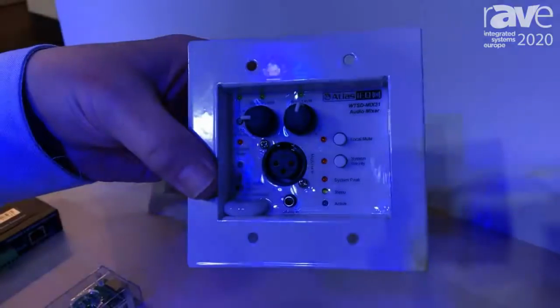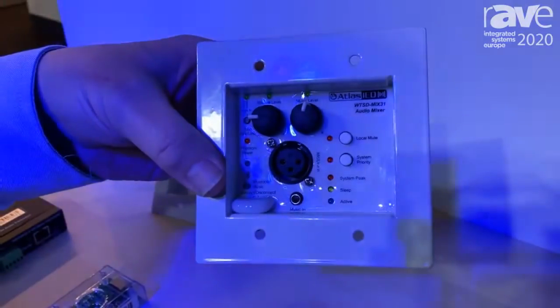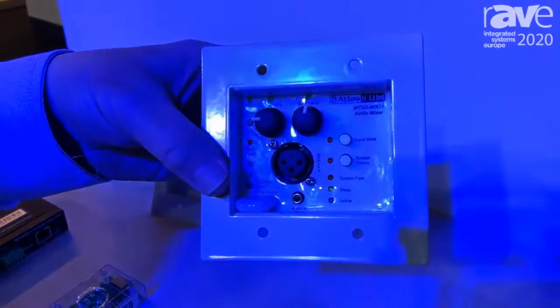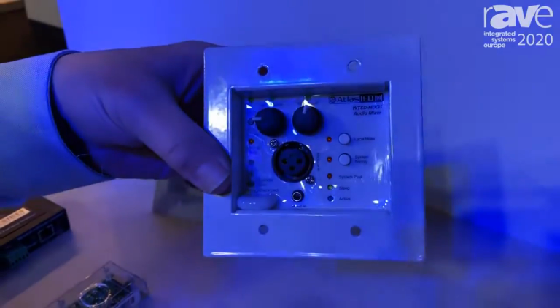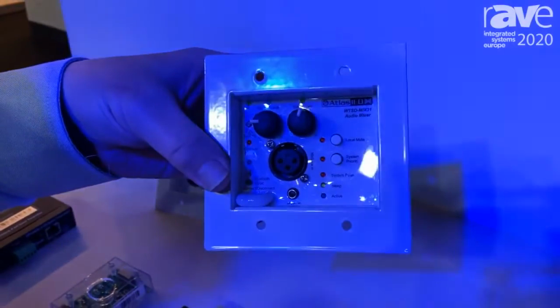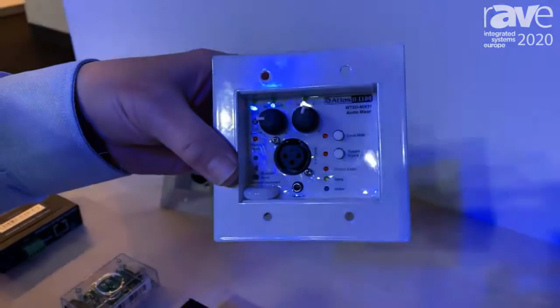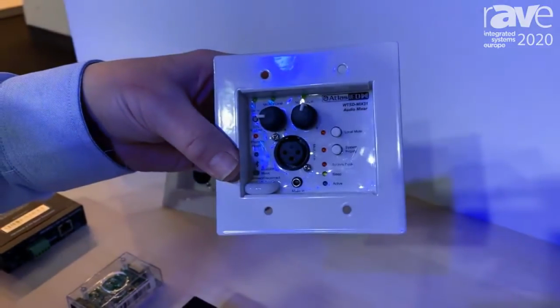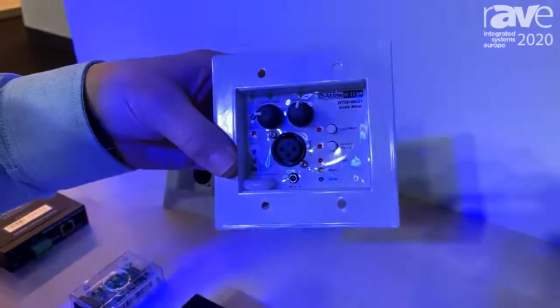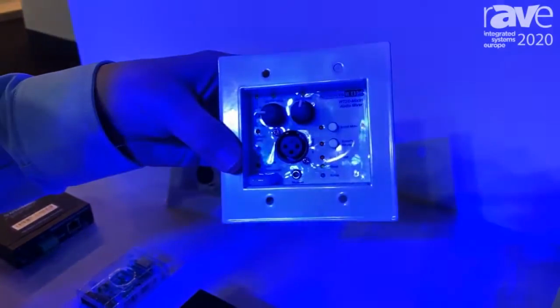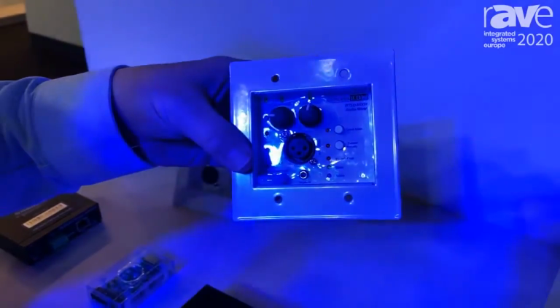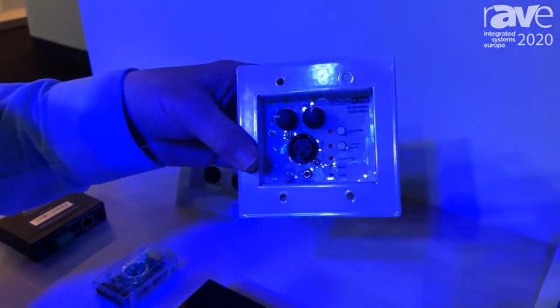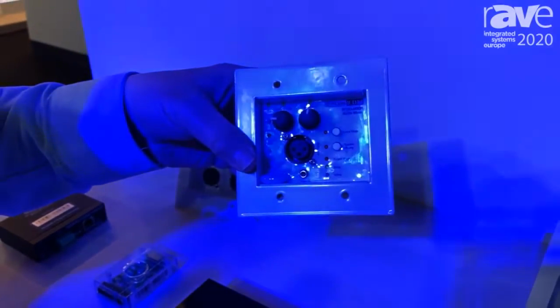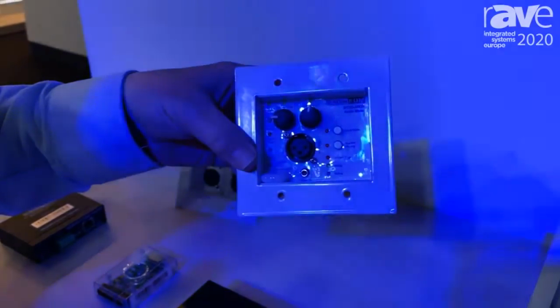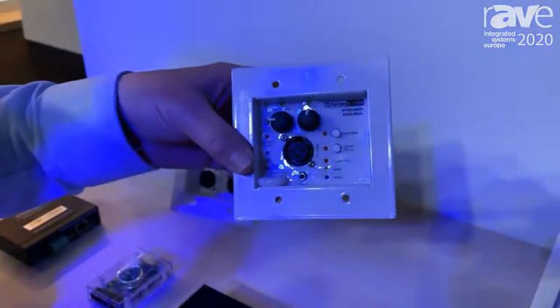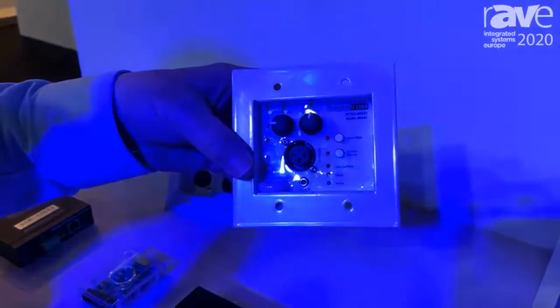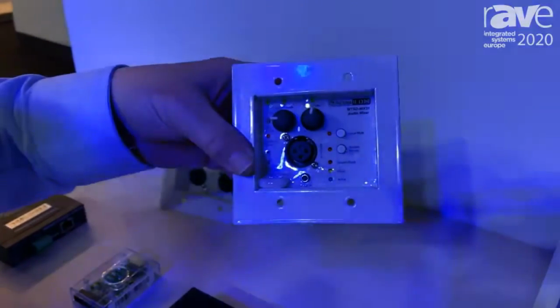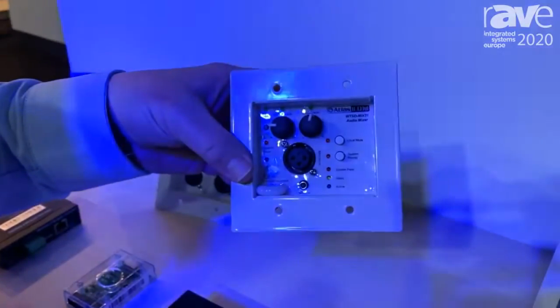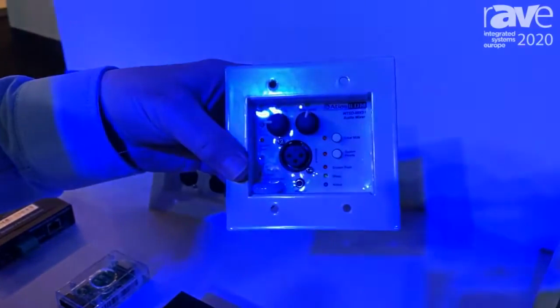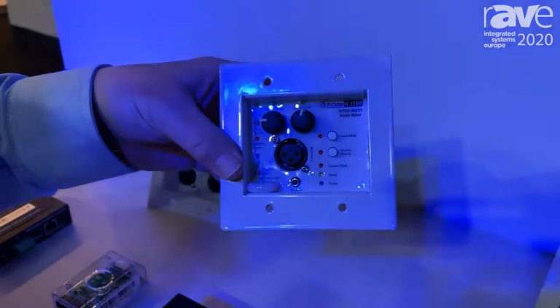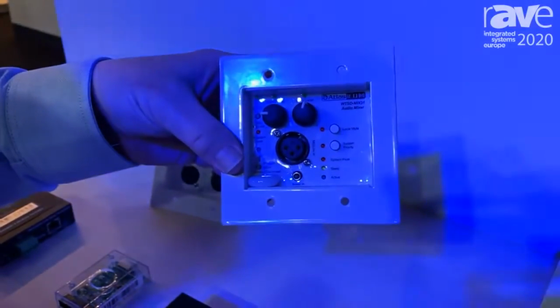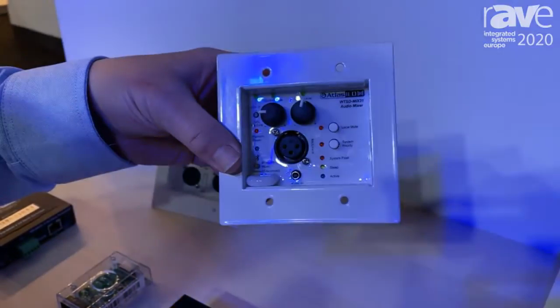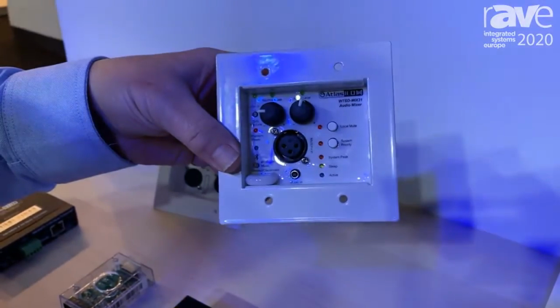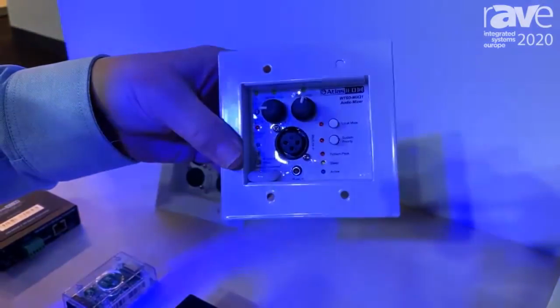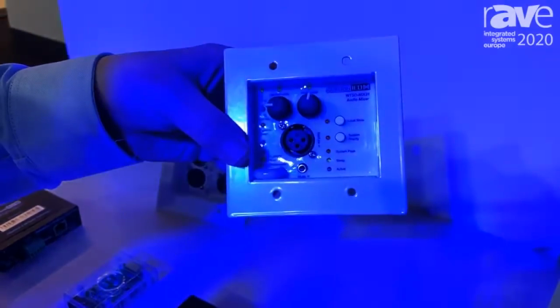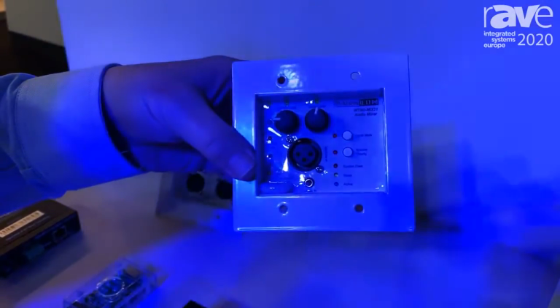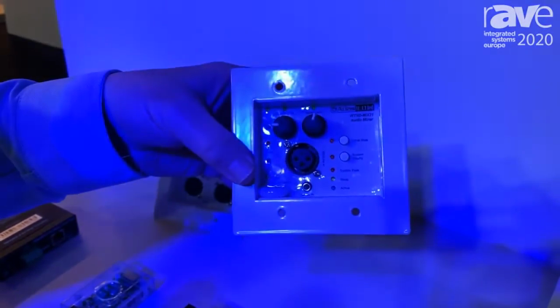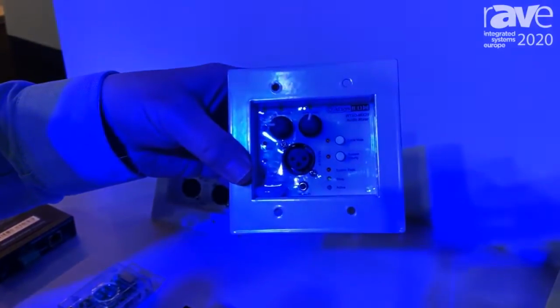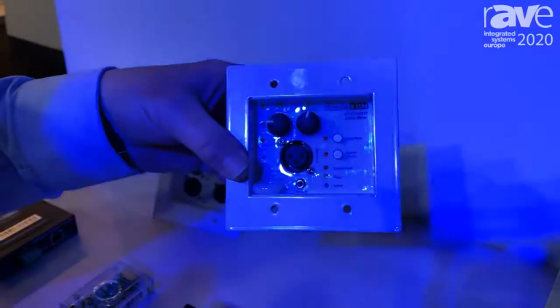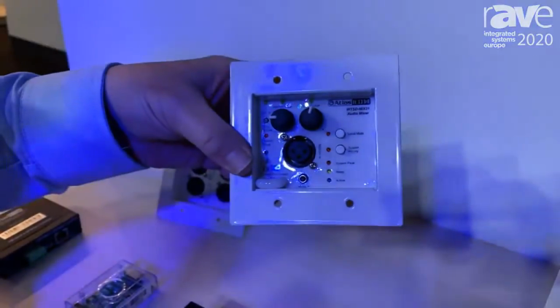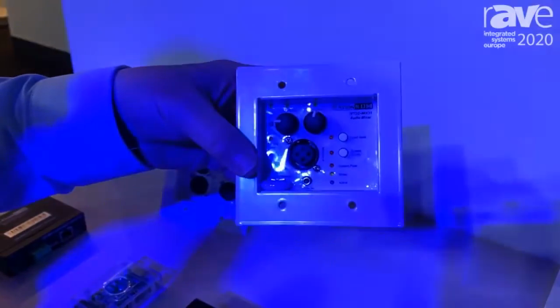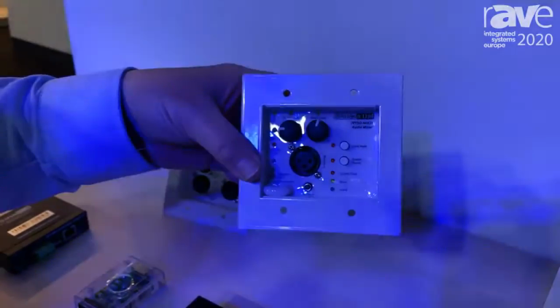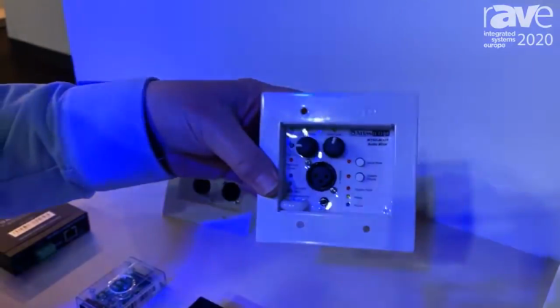So you've got a mic line input, you've got a stereo line input on a 3.5mm TRS, Bluetooth input. This flush mounts in the wall.